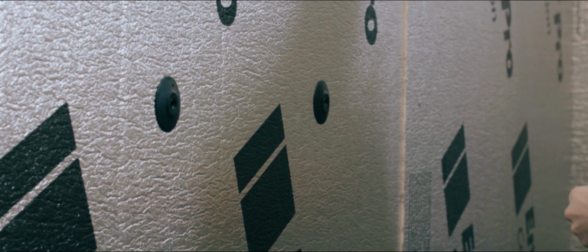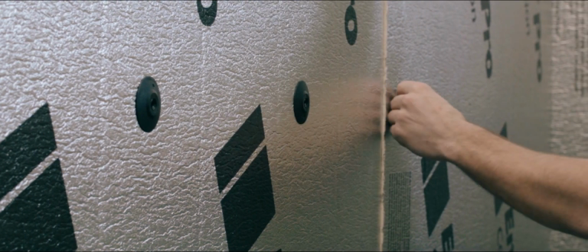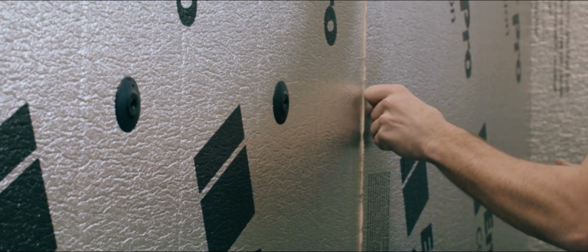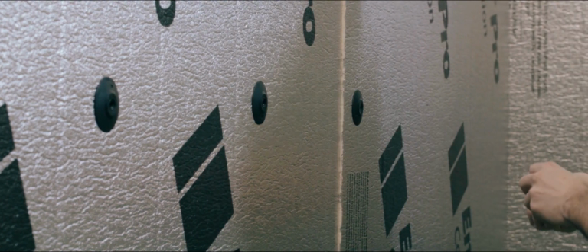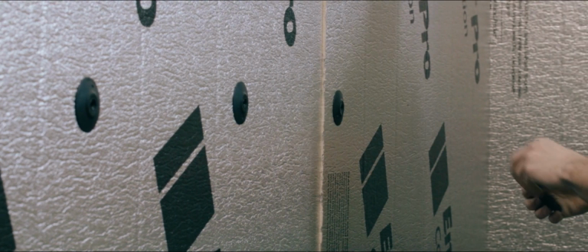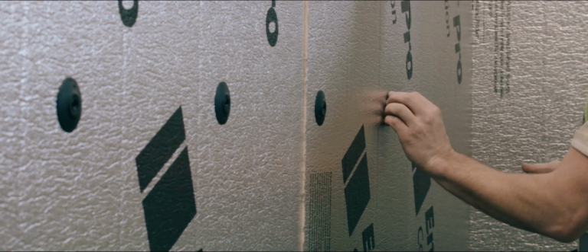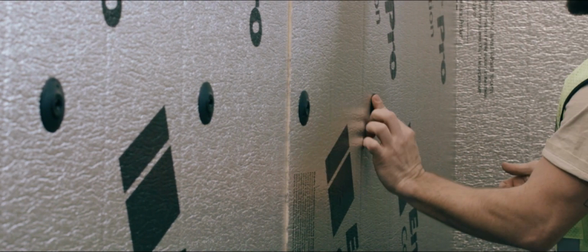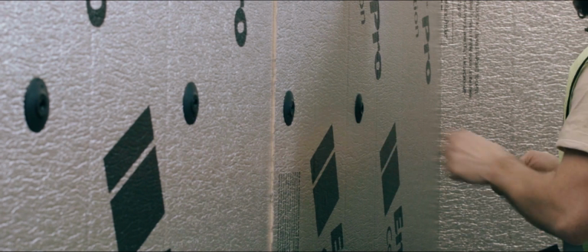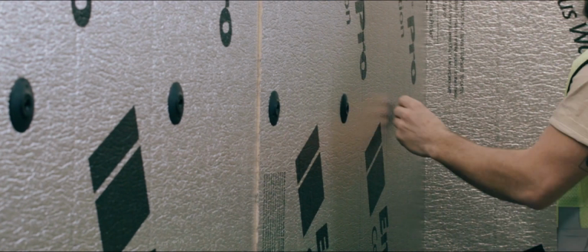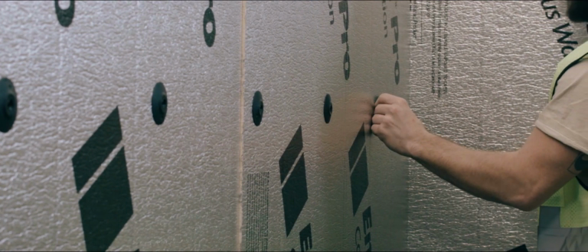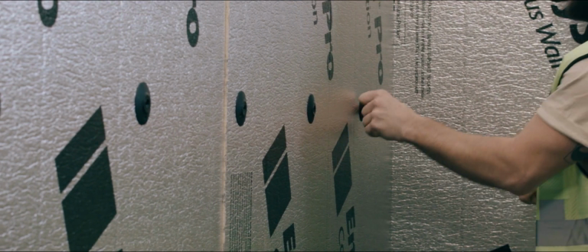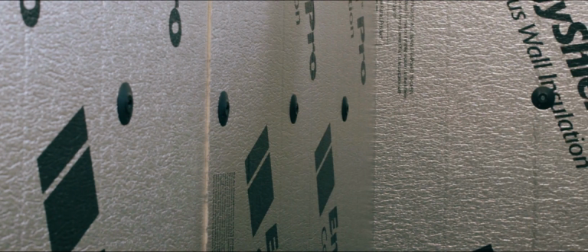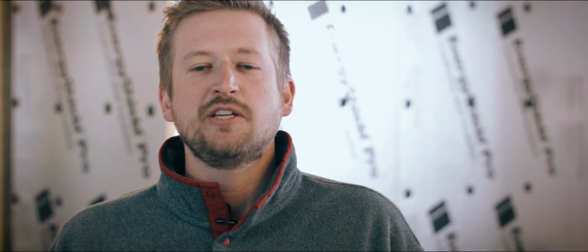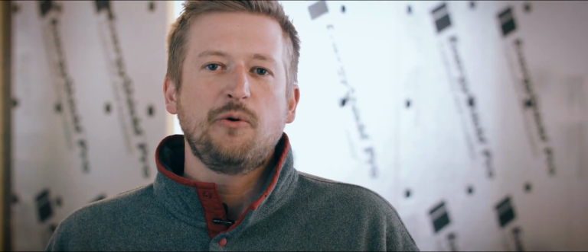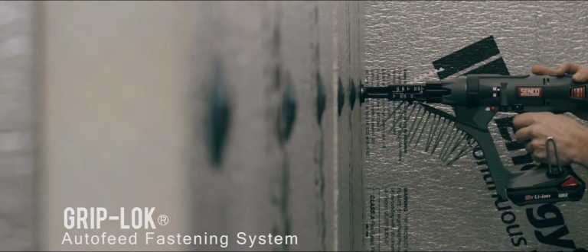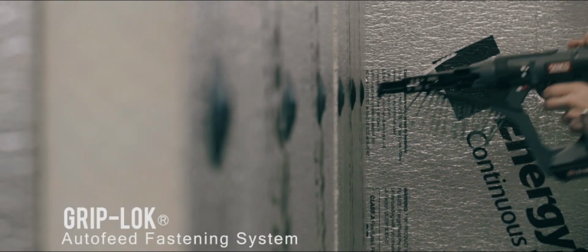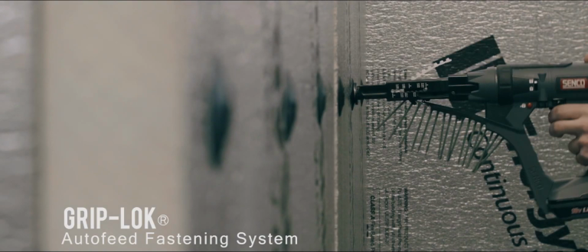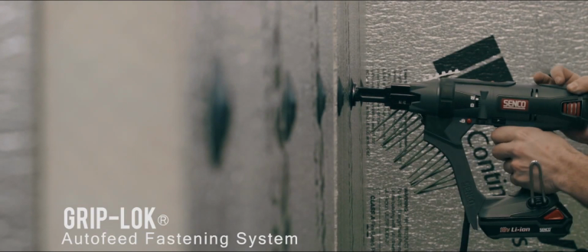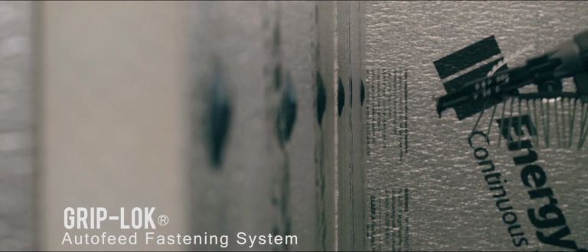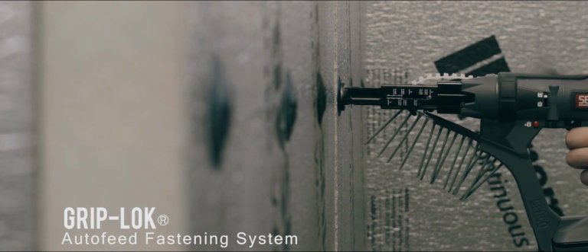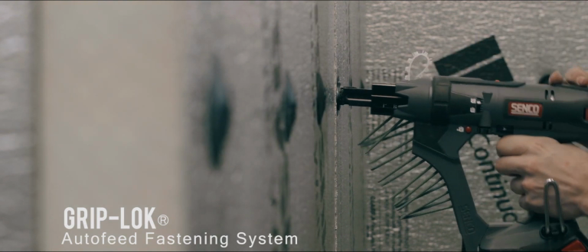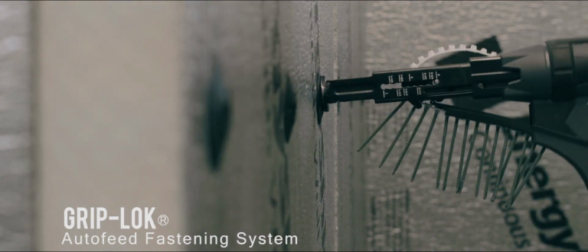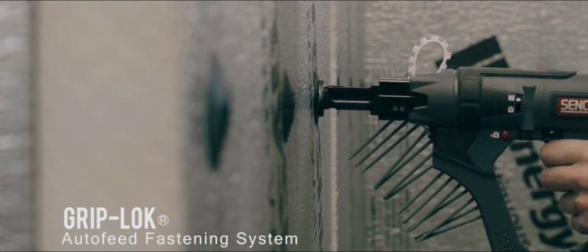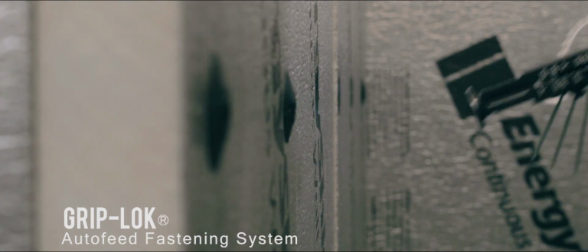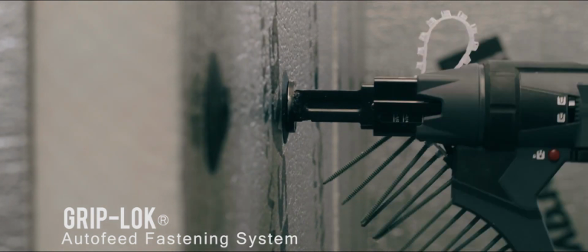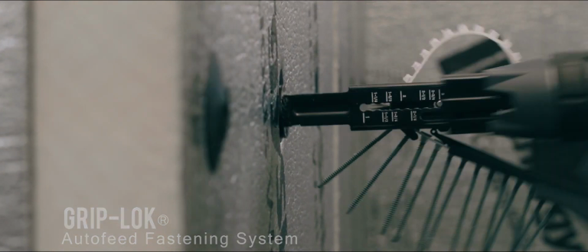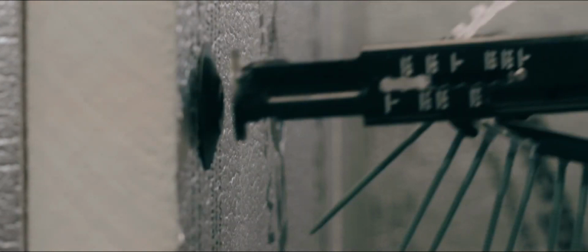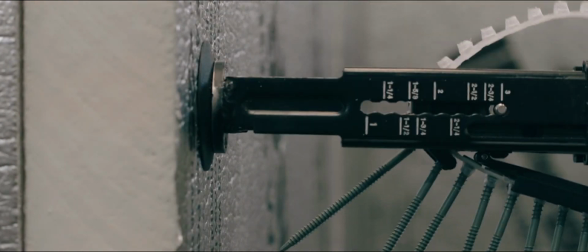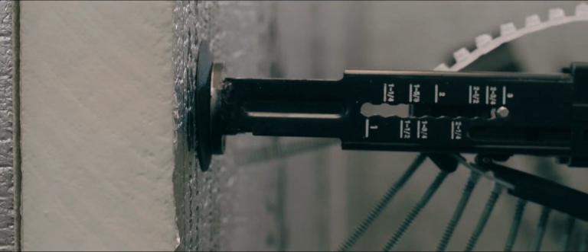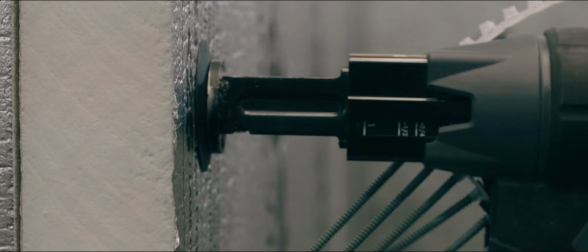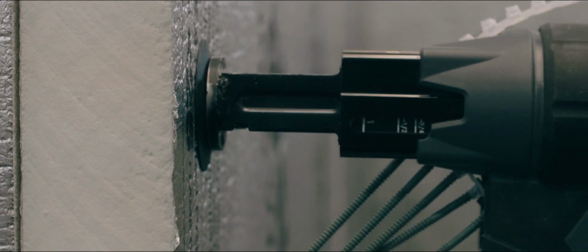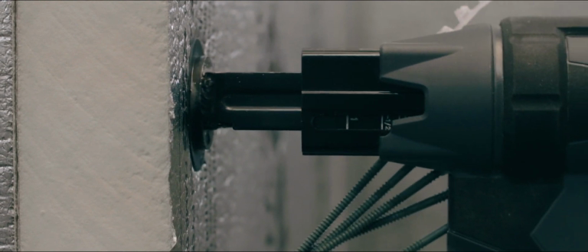The dual prong feature on the bottom of the washer enables pre-spotting on the surface of the insulation for easy on-the-wall screw assembly. In this video, you see our Griplock AutoFeed fastening system being utilized to rapidly attach our Grip Deck self-drilling screws into steel studs.